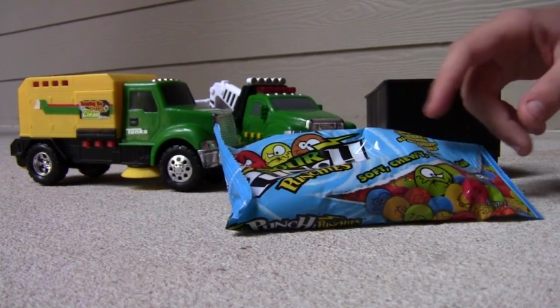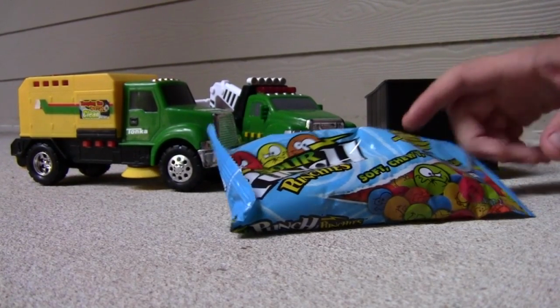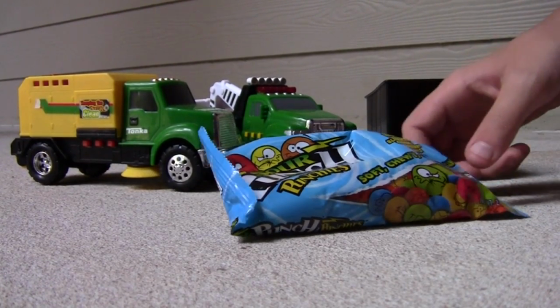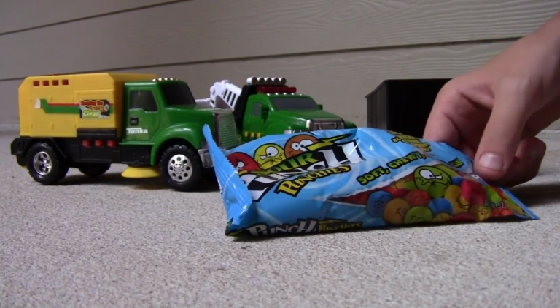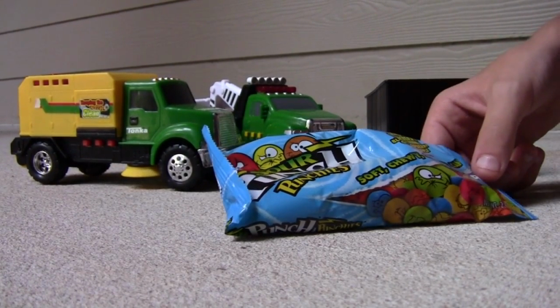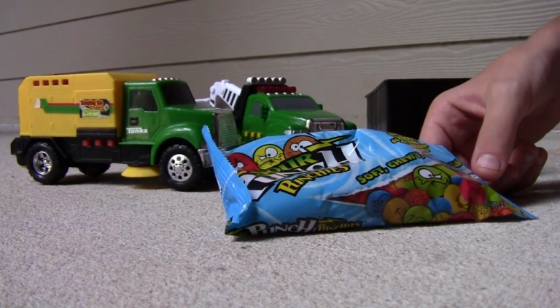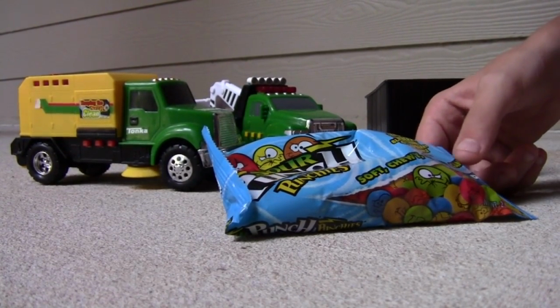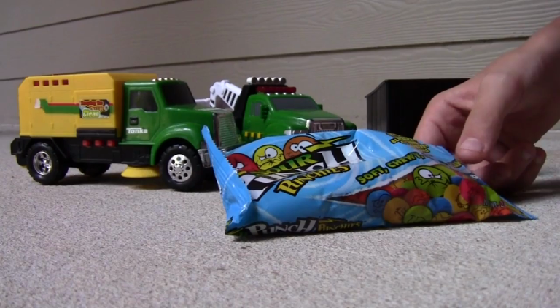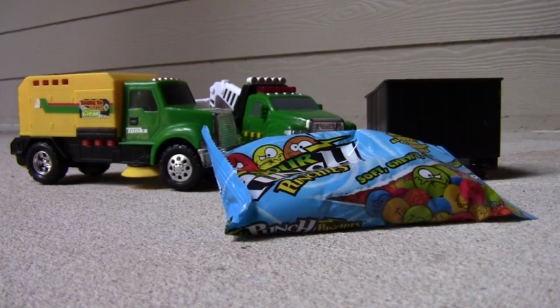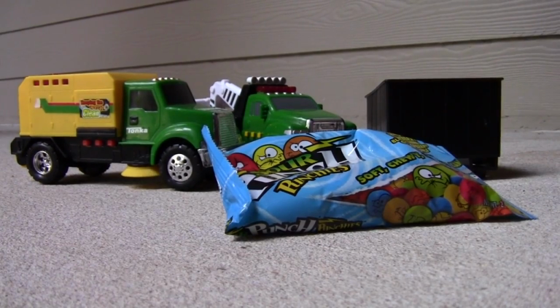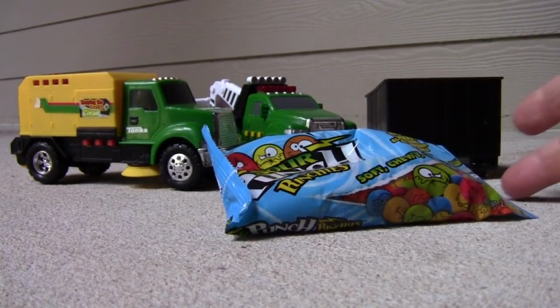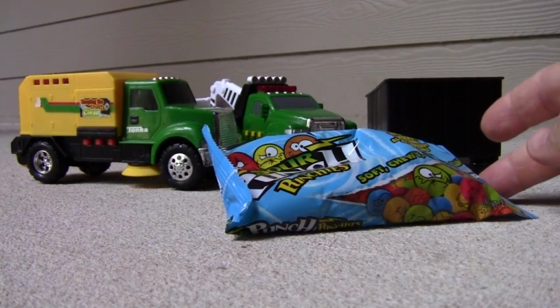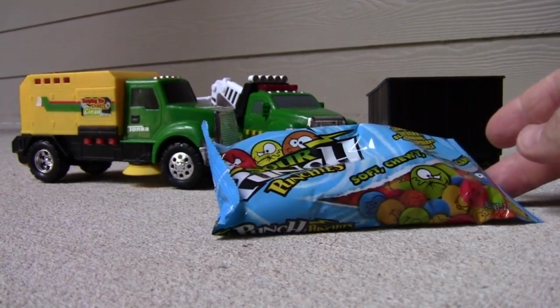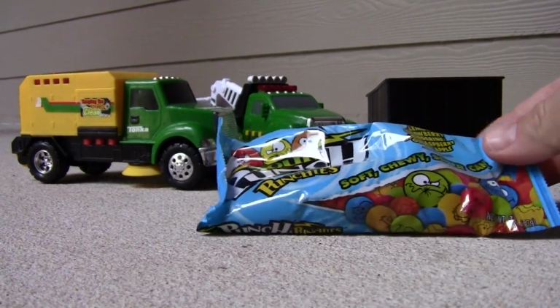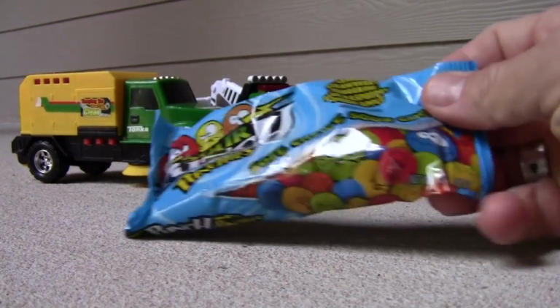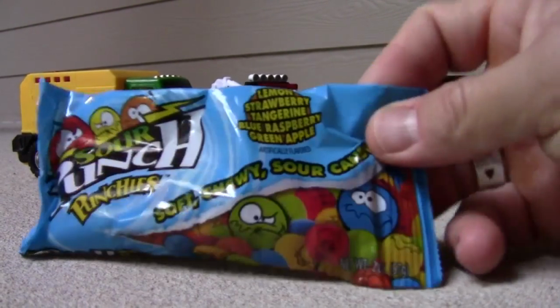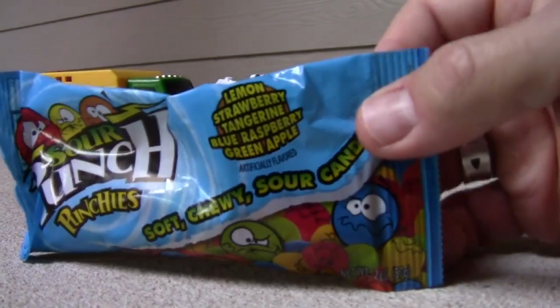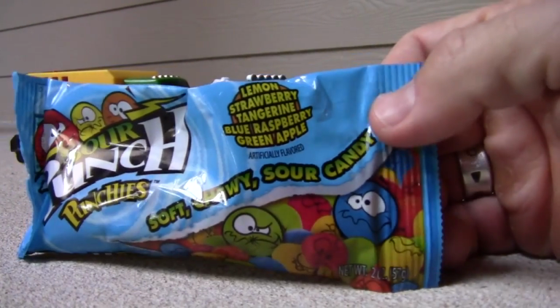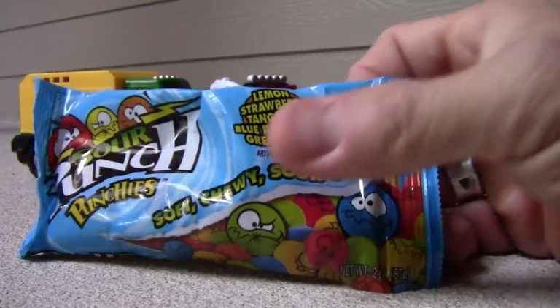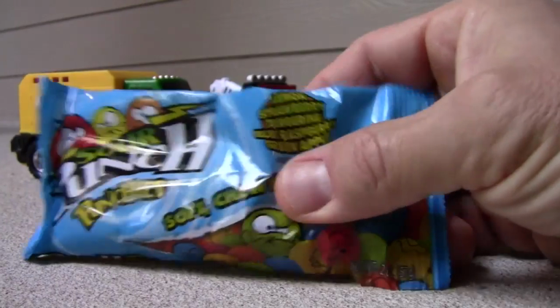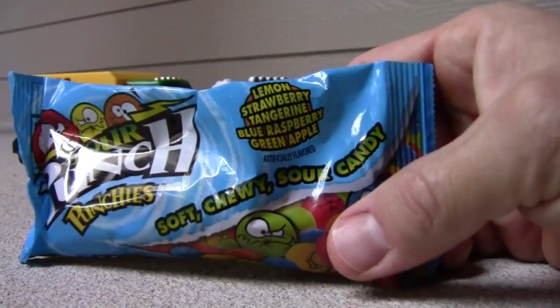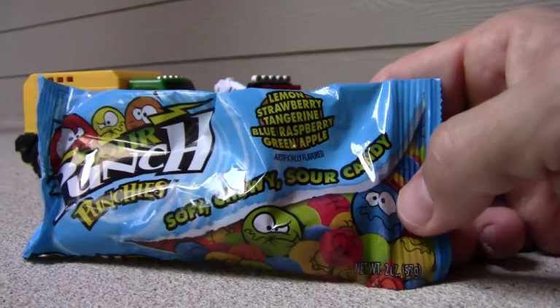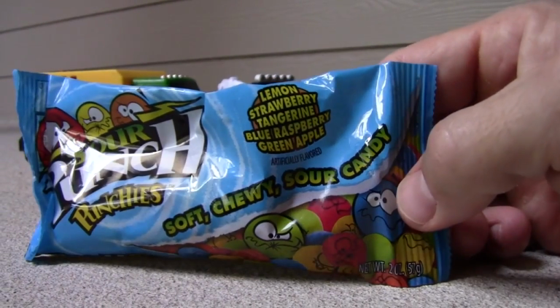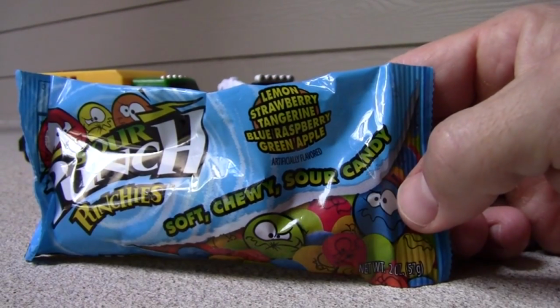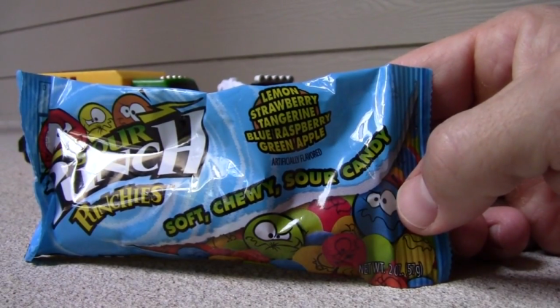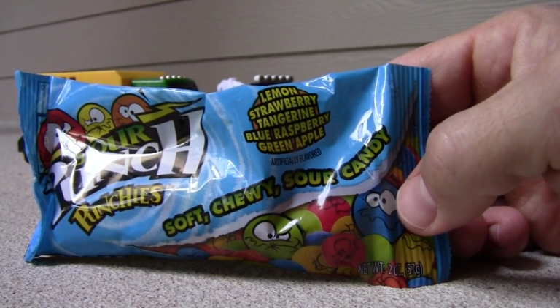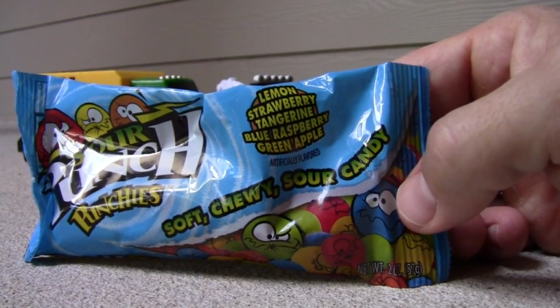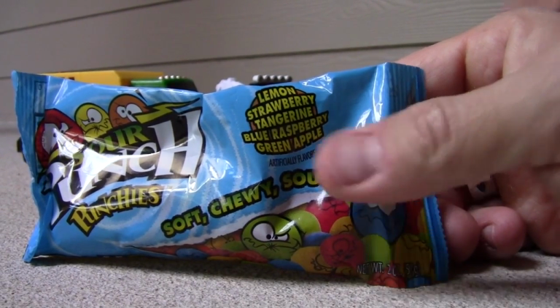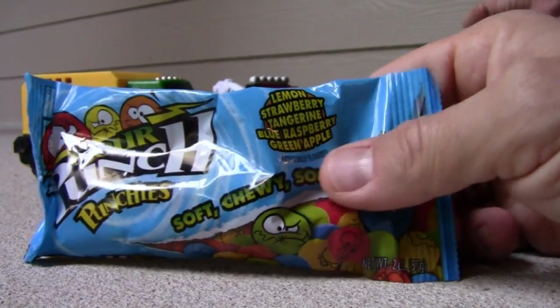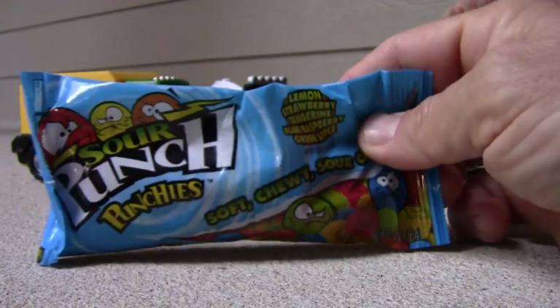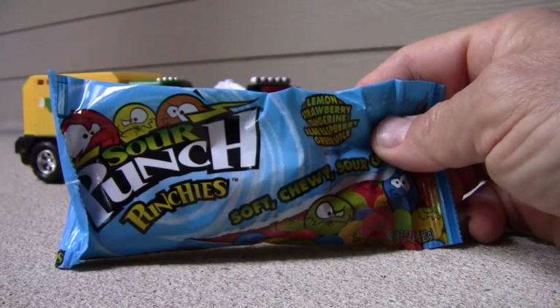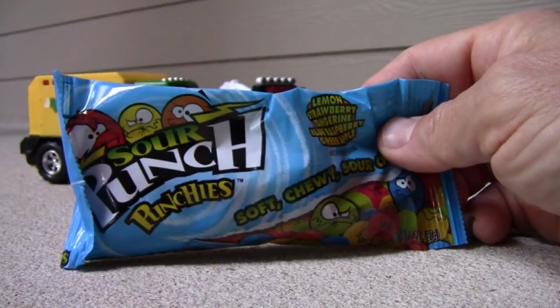These are all the flavors they come in: lemon, strawberry, tangerine — yeah, that's like an orange flavor — blue raspberry, and green apple.